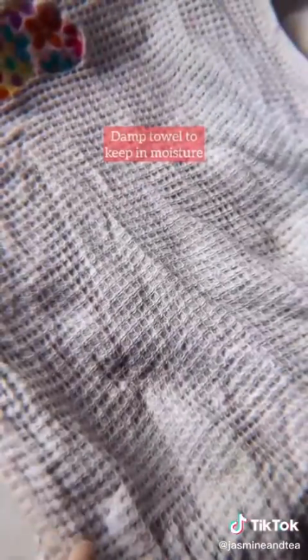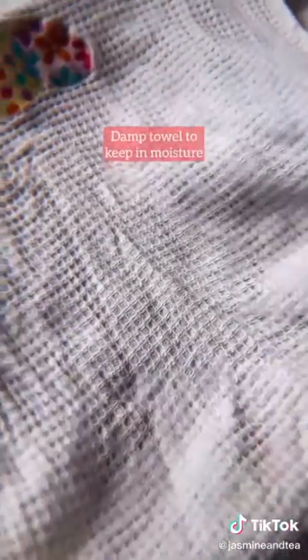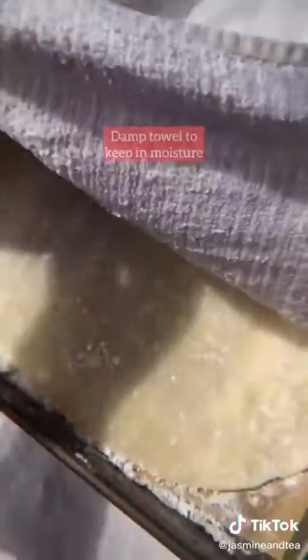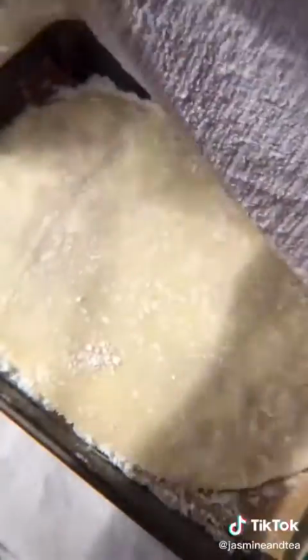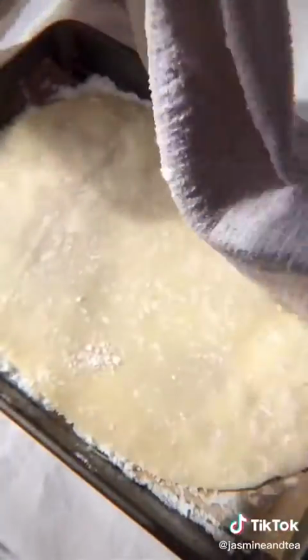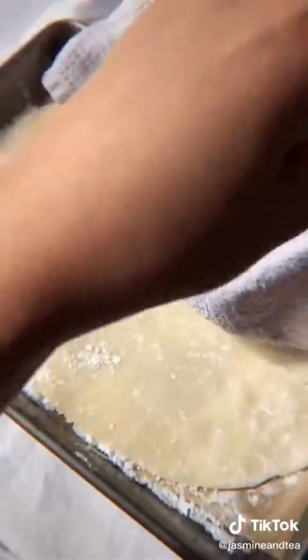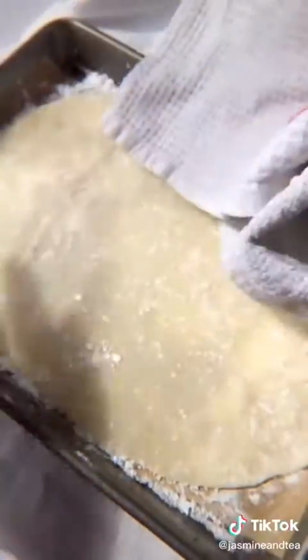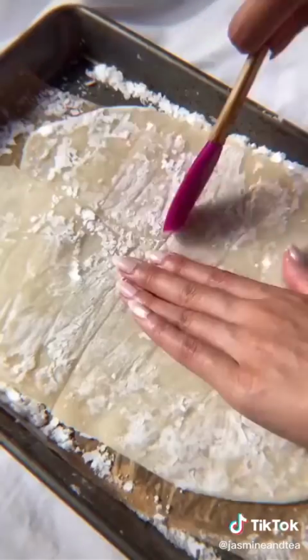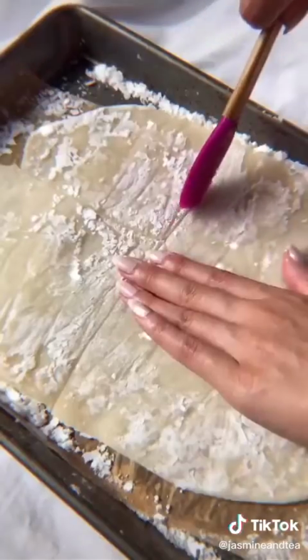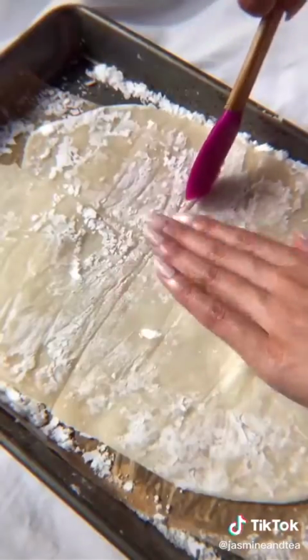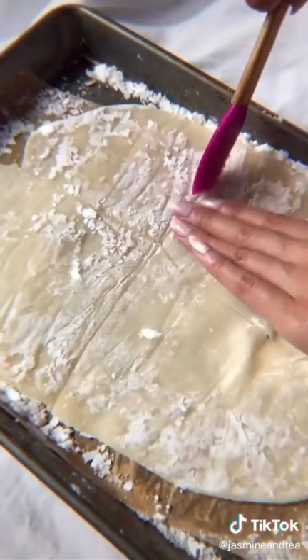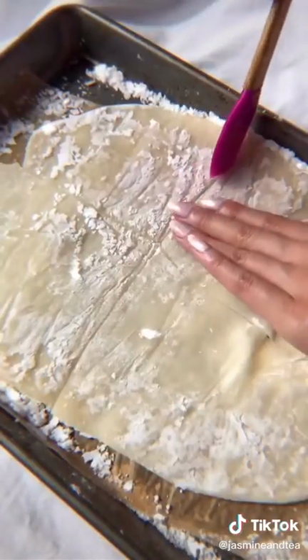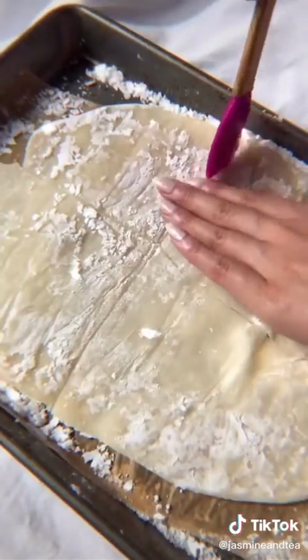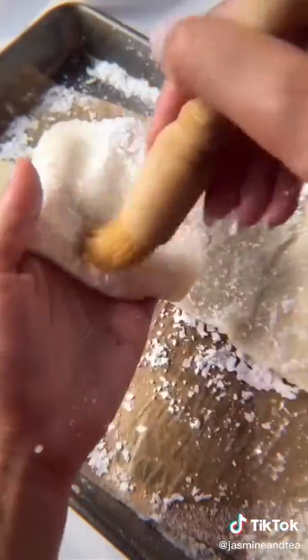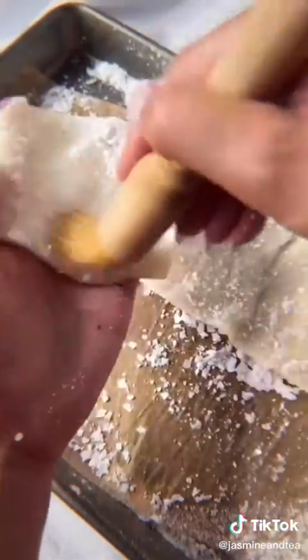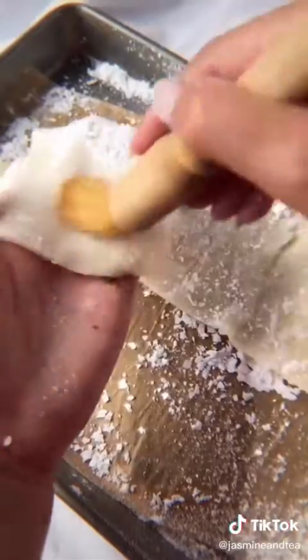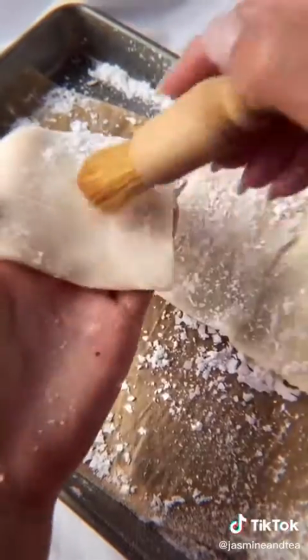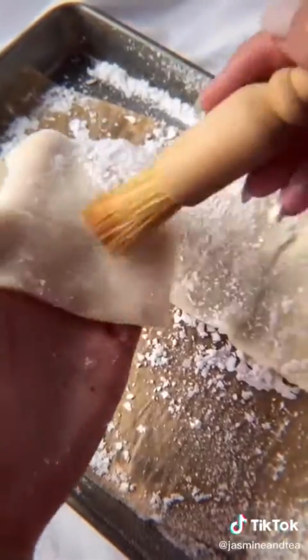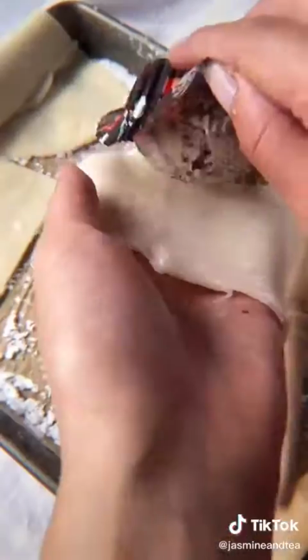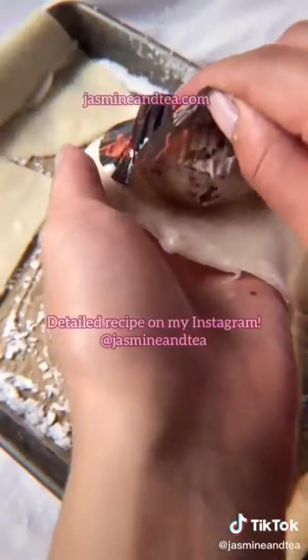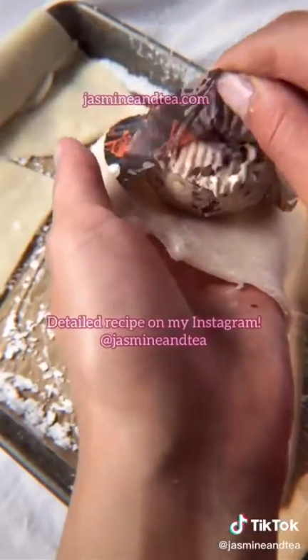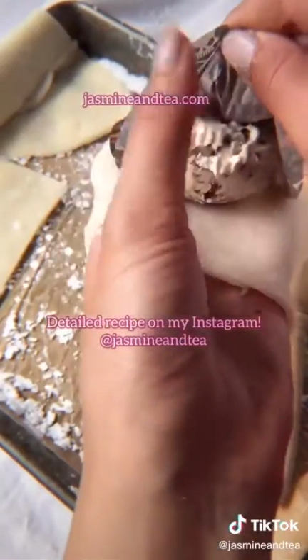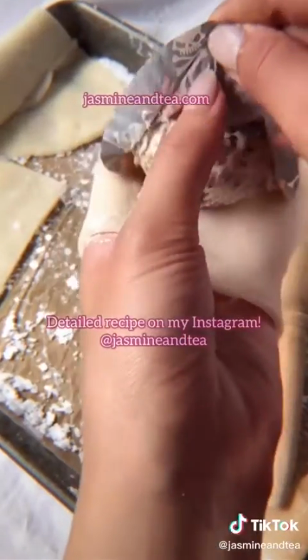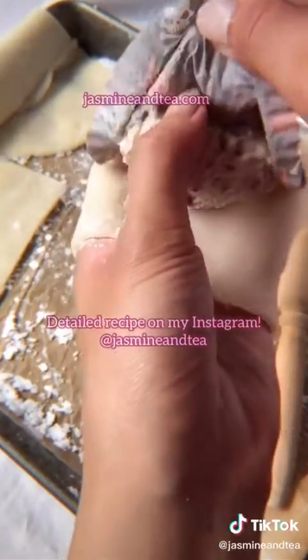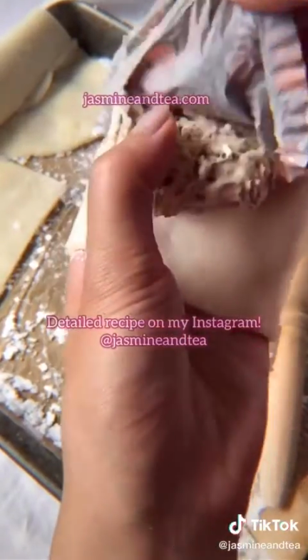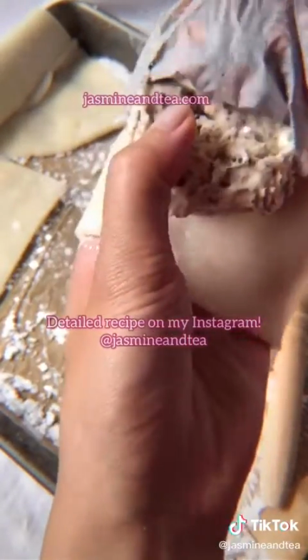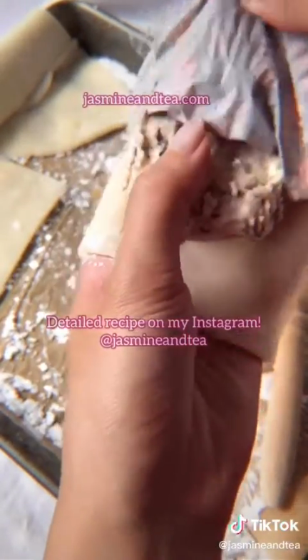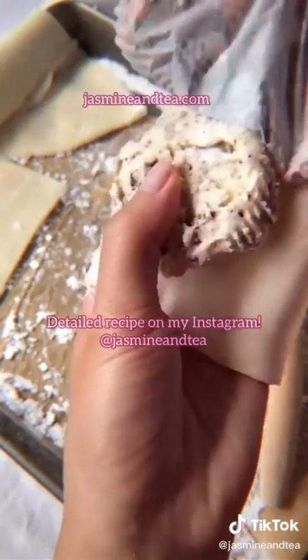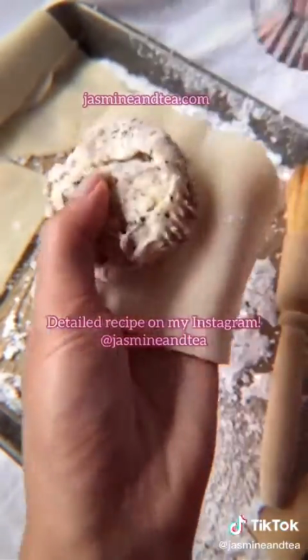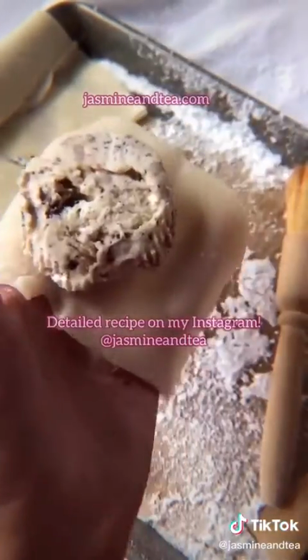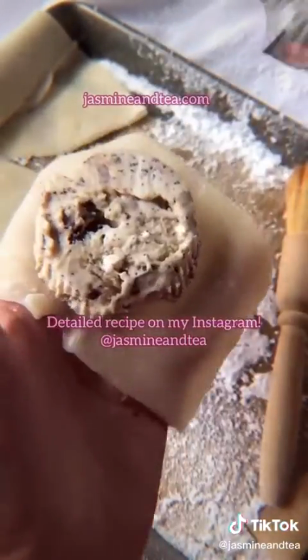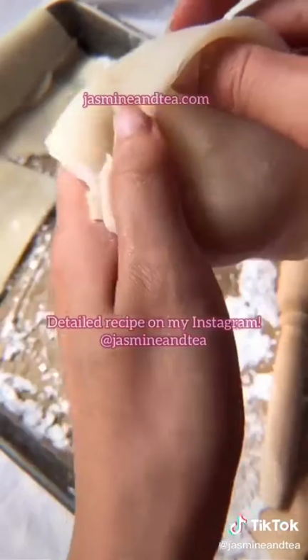Take it out of the fridge and cut it into four even pieces. Brush off the excess starch, and now we're going to roll our dough — only take out one ice cream at a time so it doesn't melt.